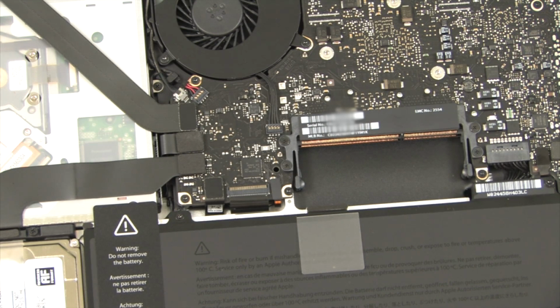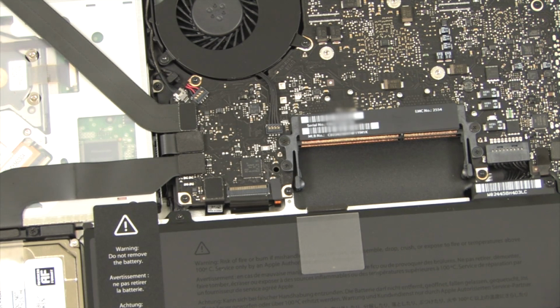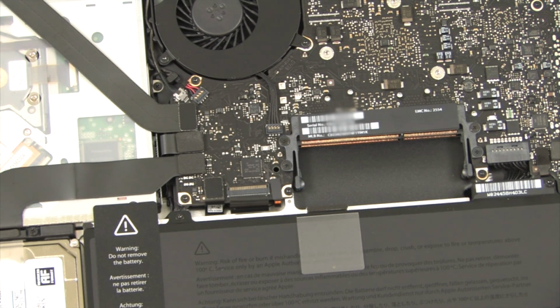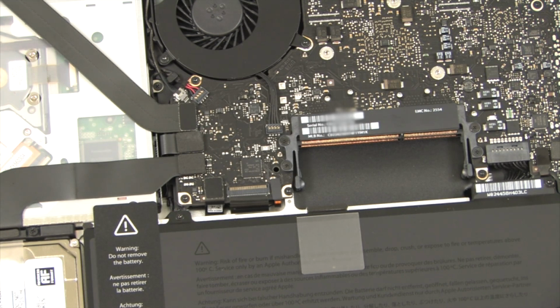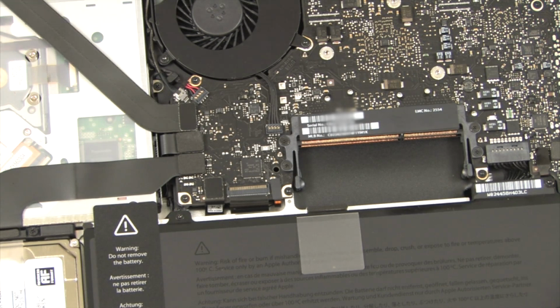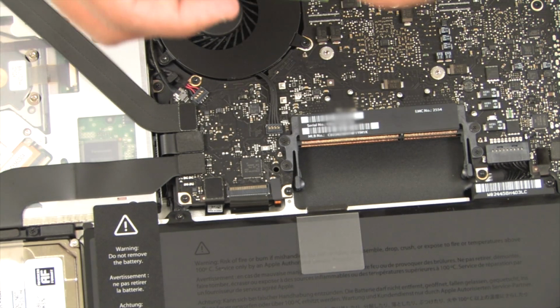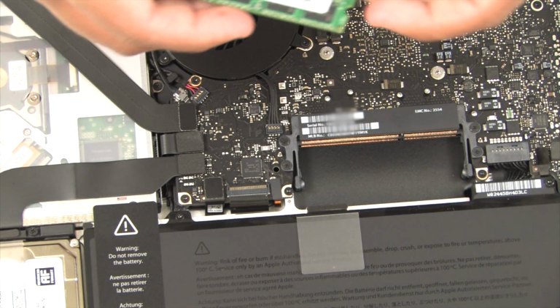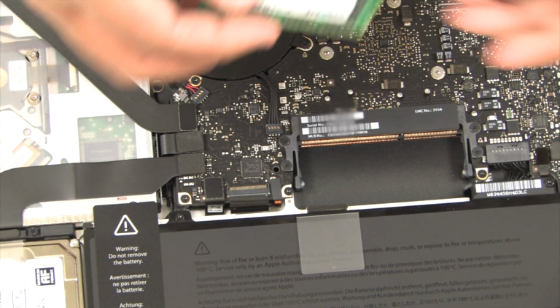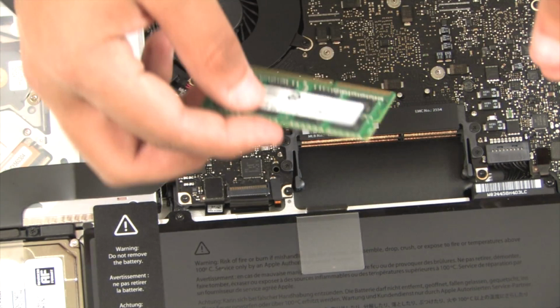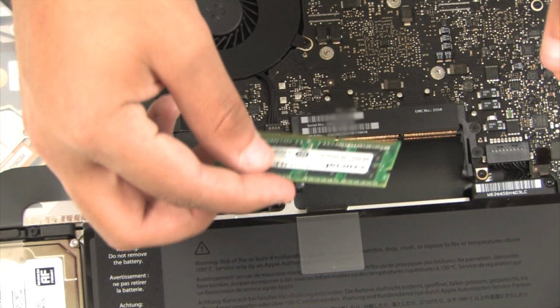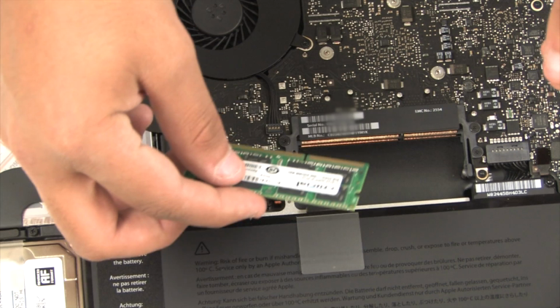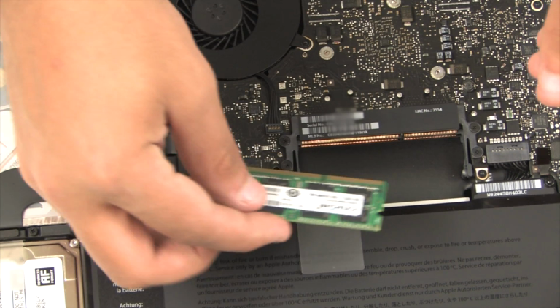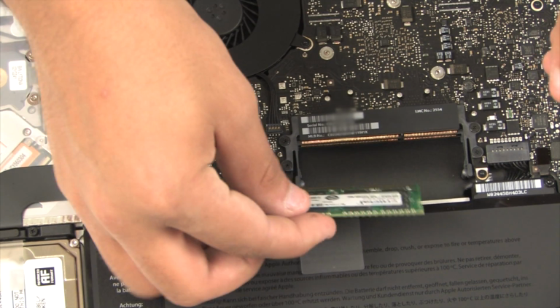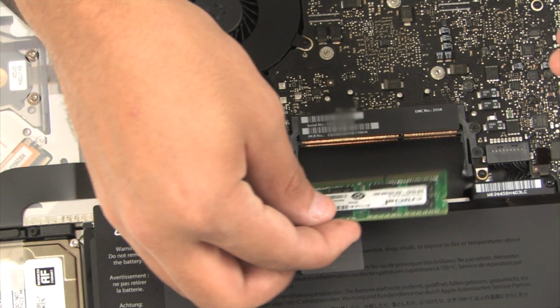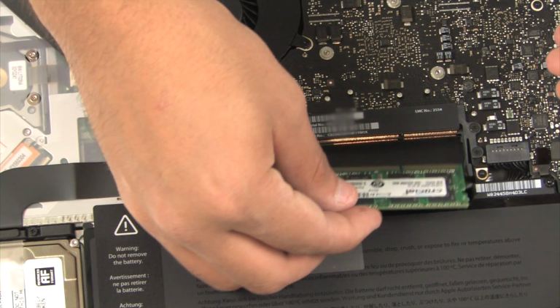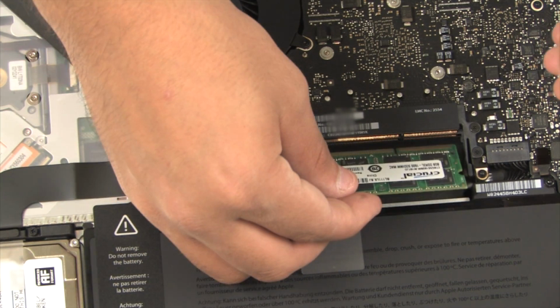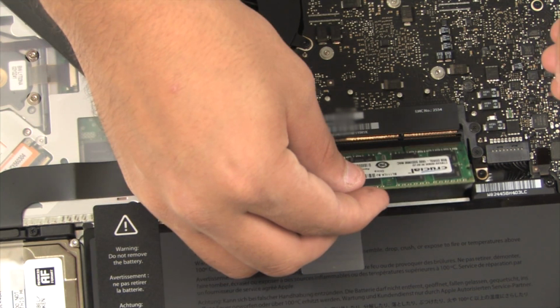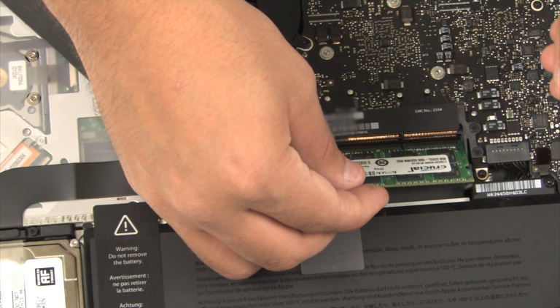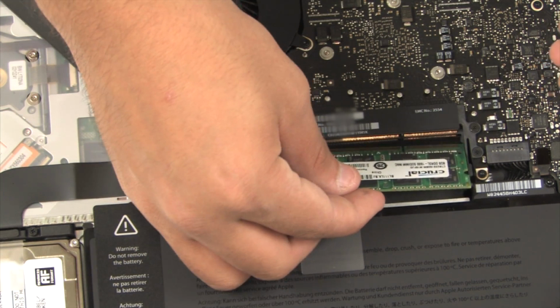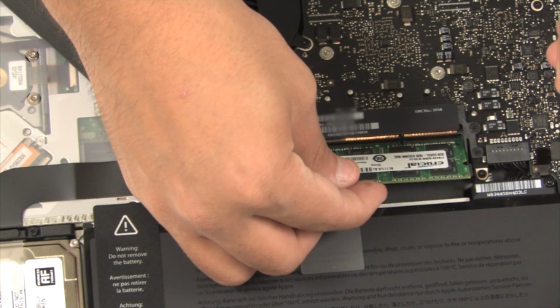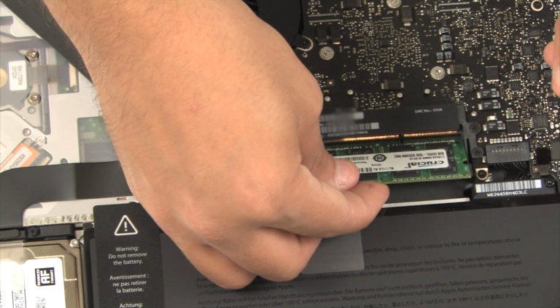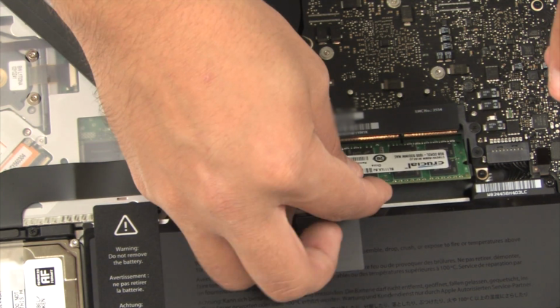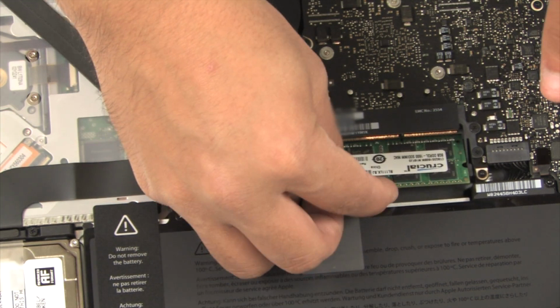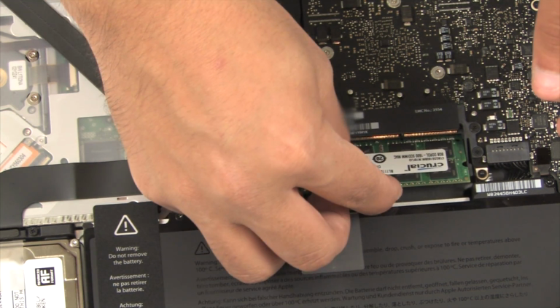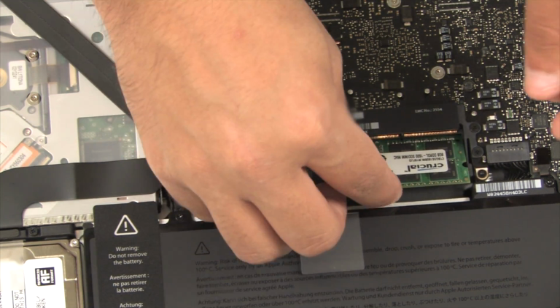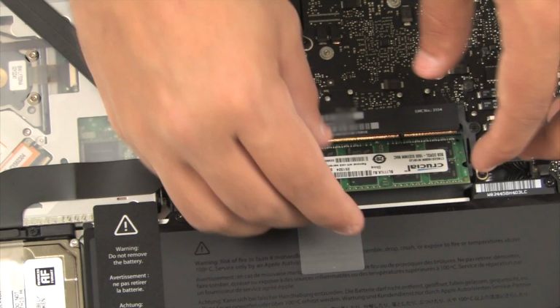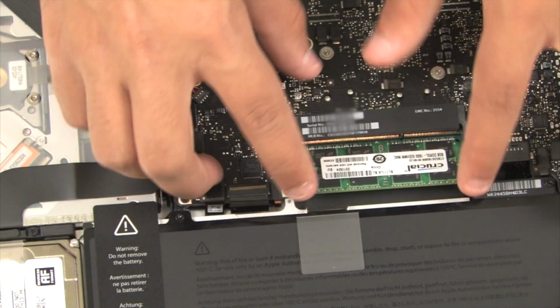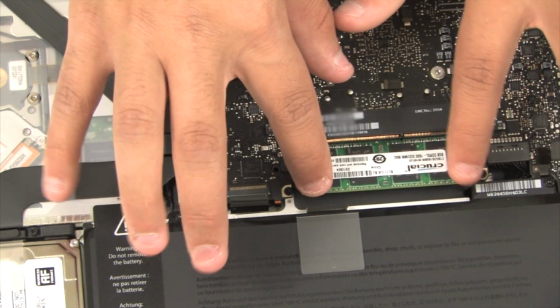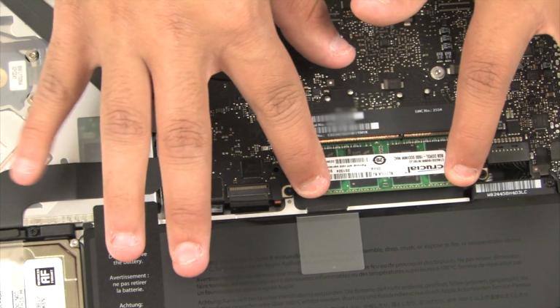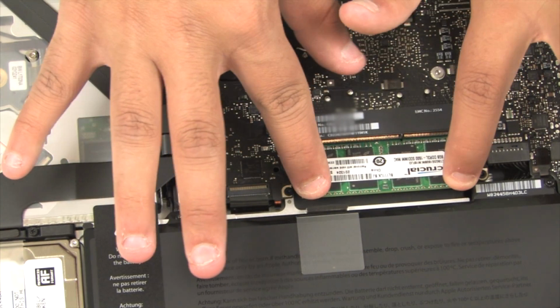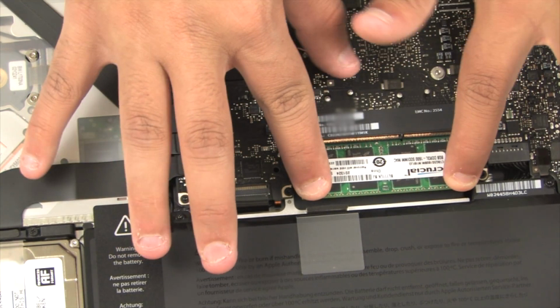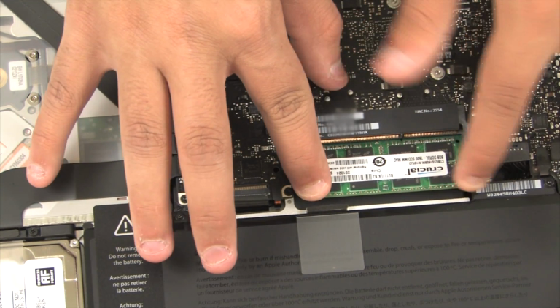Step 4: insert the new RAM card into the bottom slot at a 45 degree angle, then push down. You may have to move the top tabs away to get the card through.